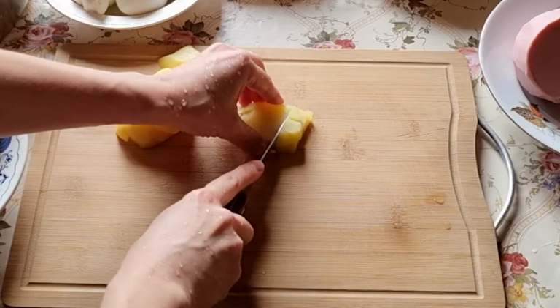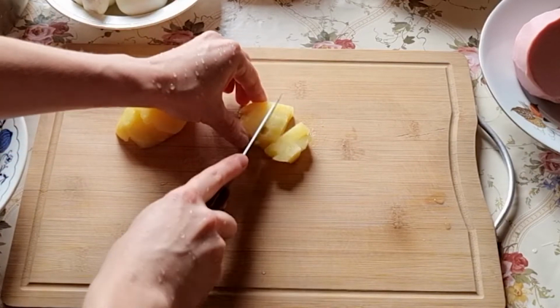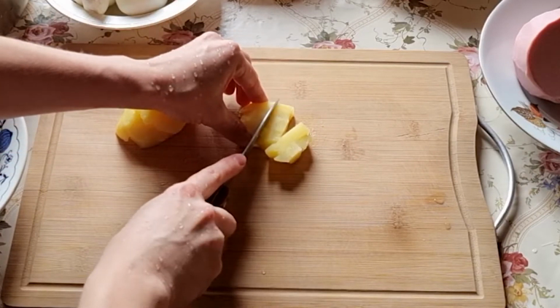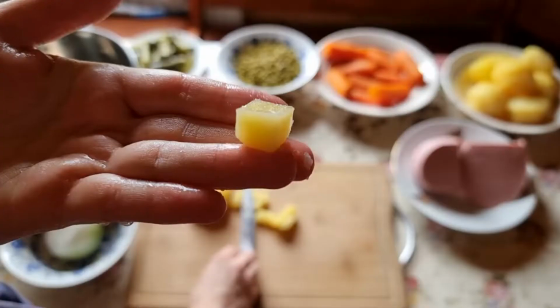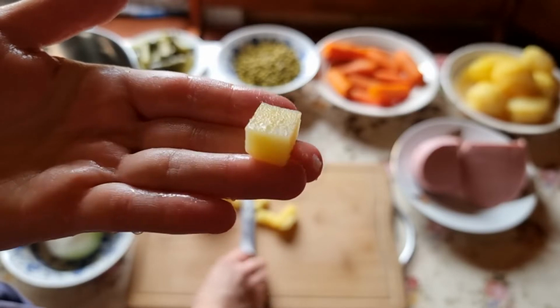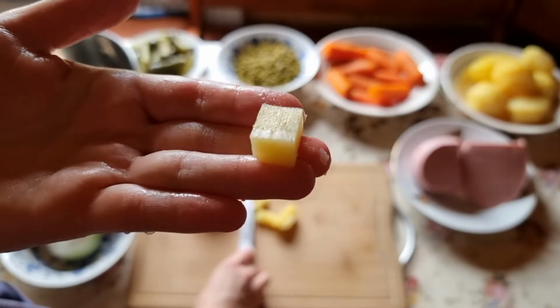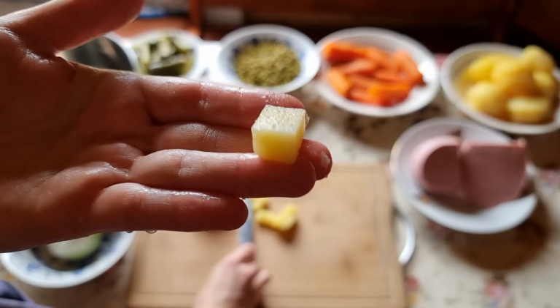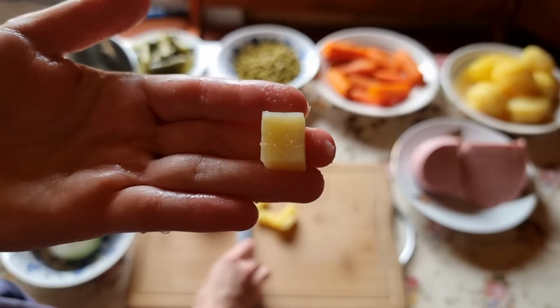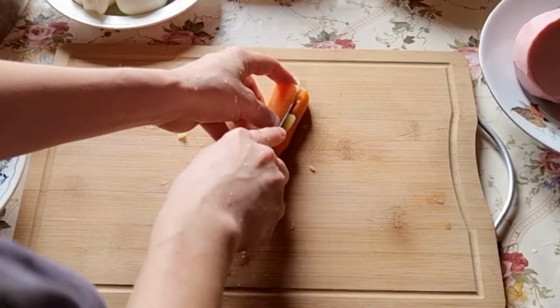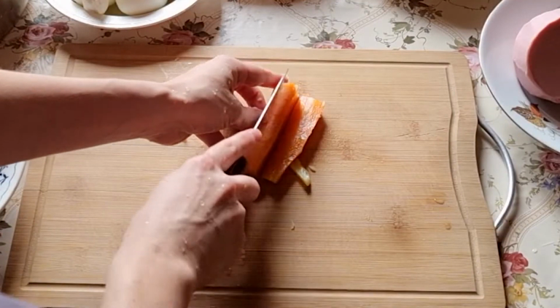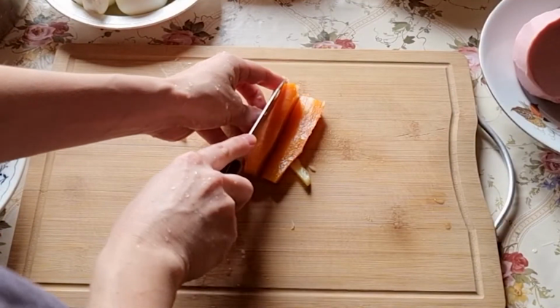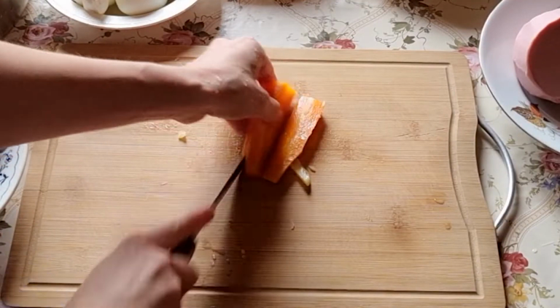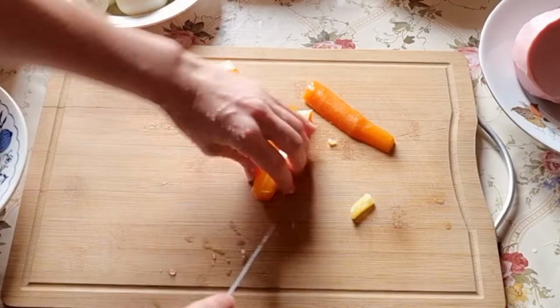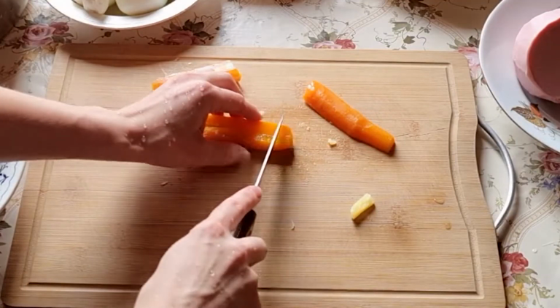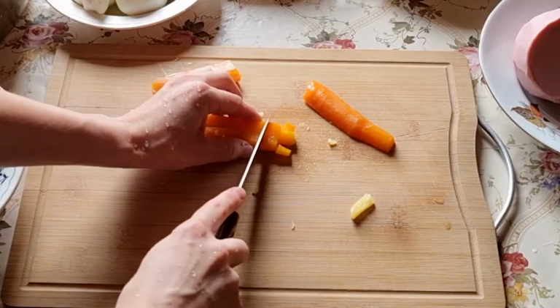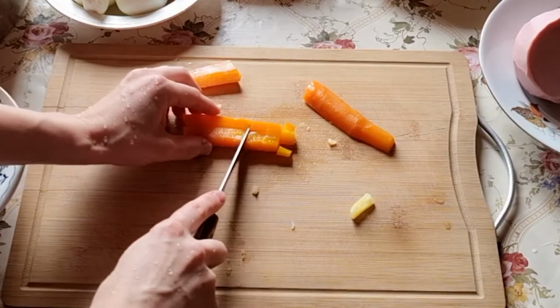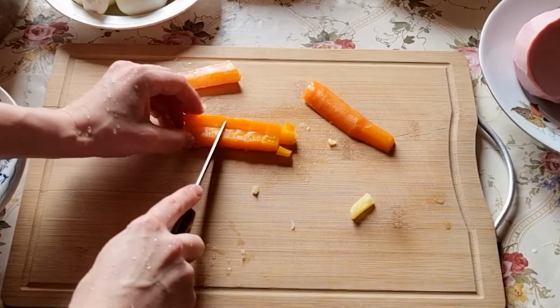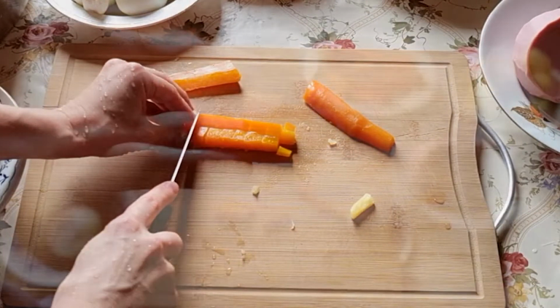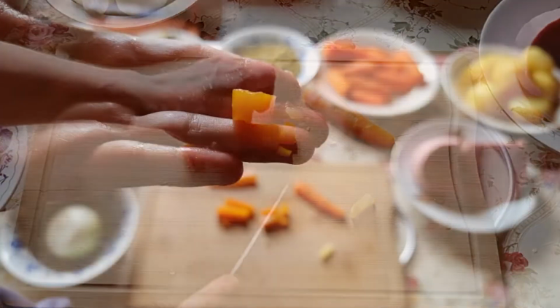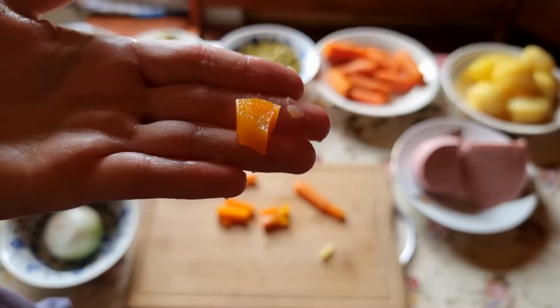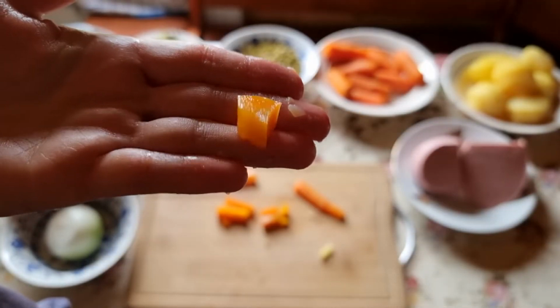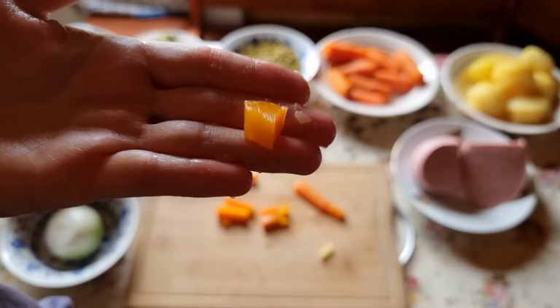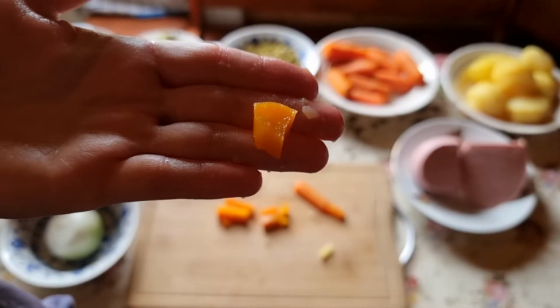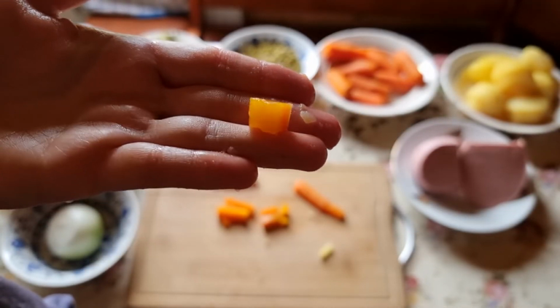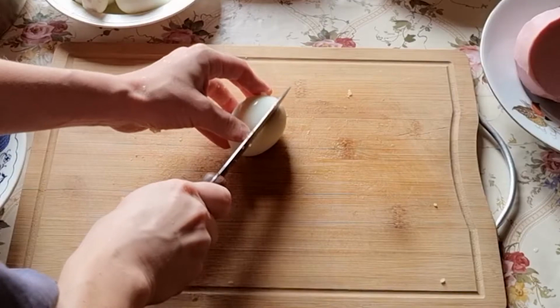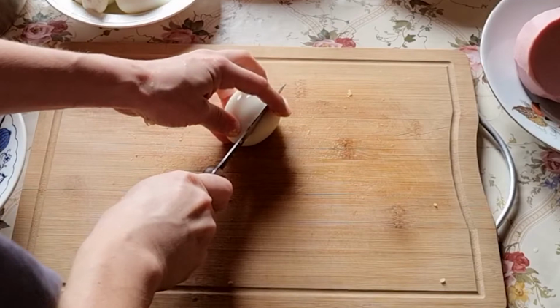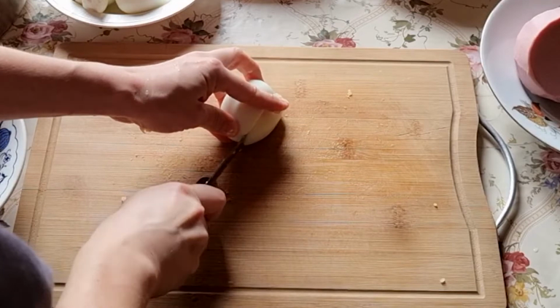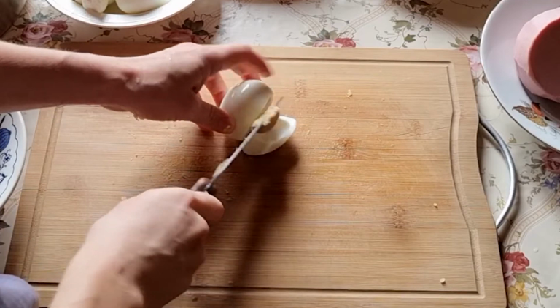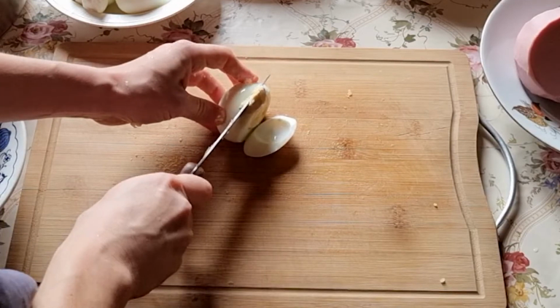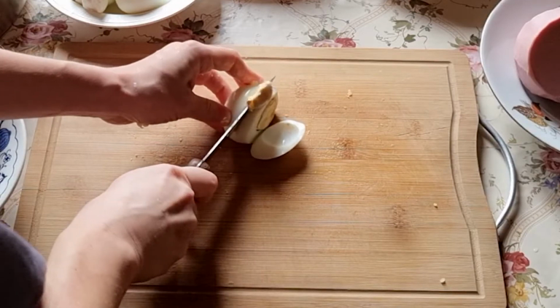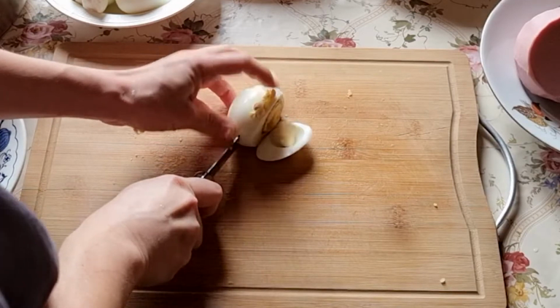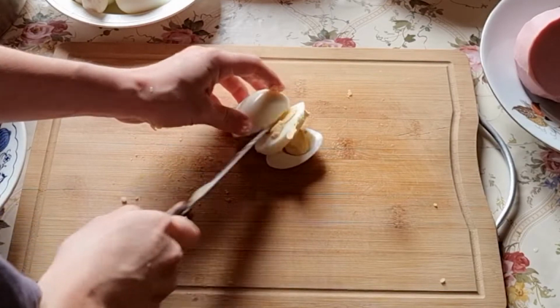This is one centimeter by one centimeter squares, and you should try to follow this size. Then your salad will be very nicely structured and look great.